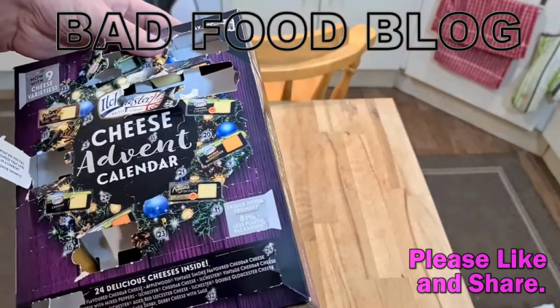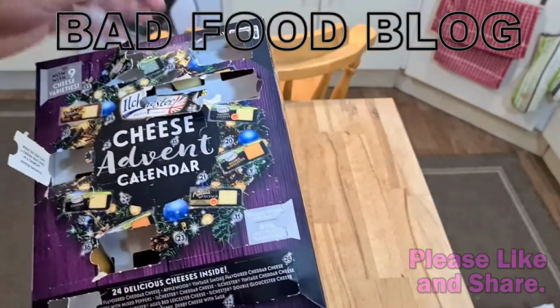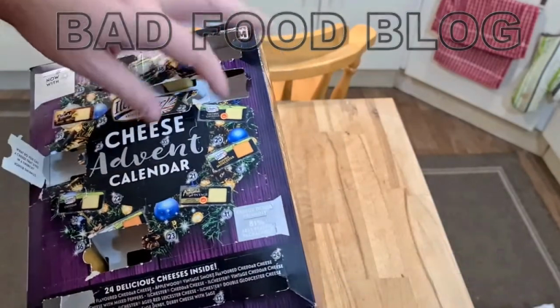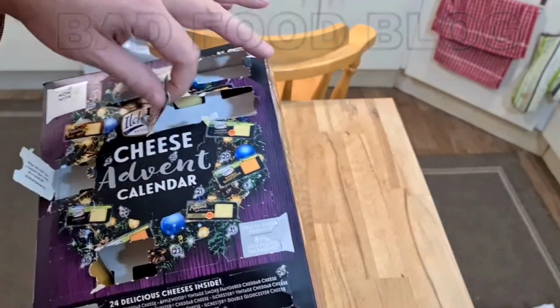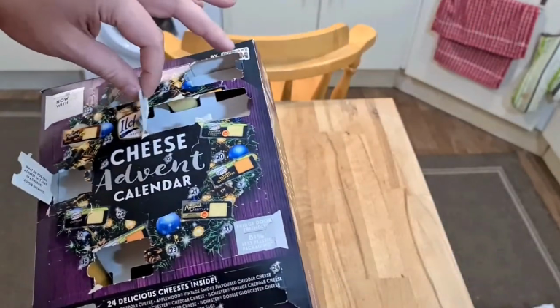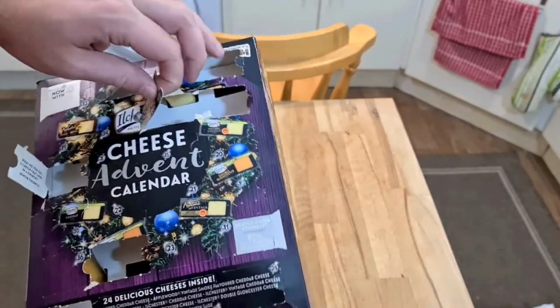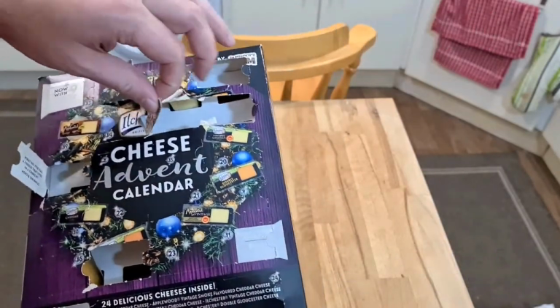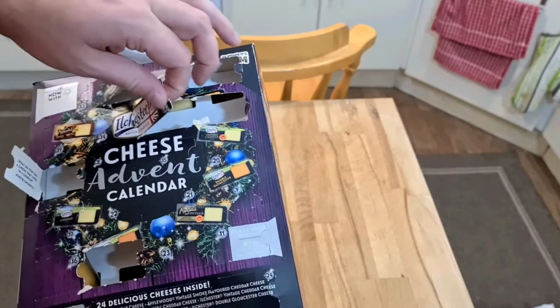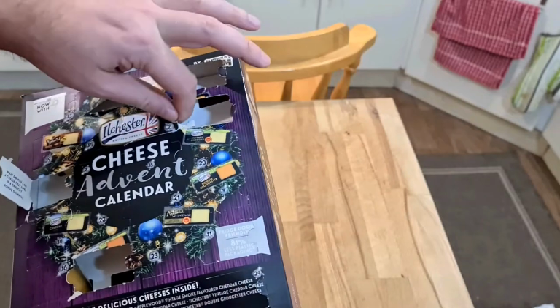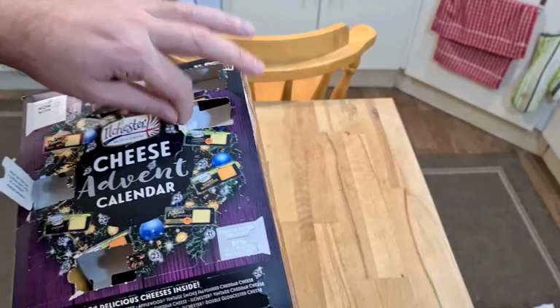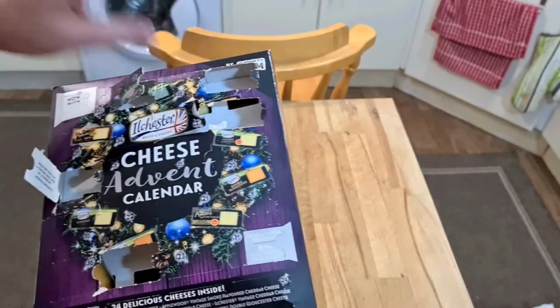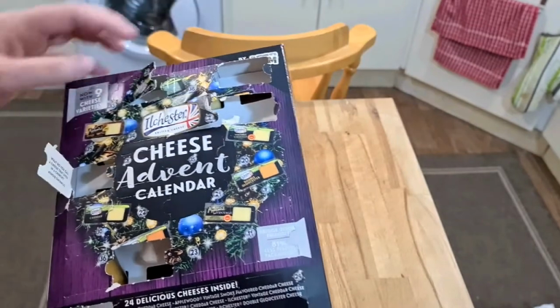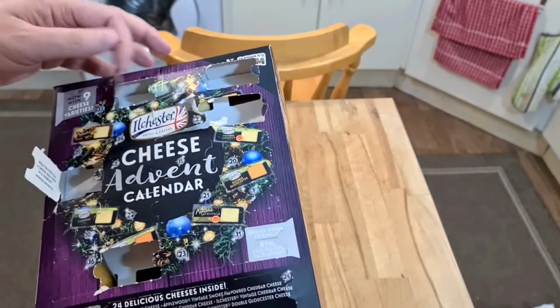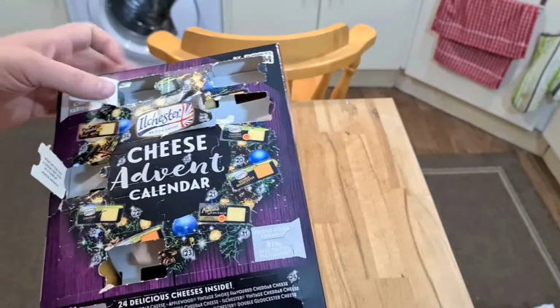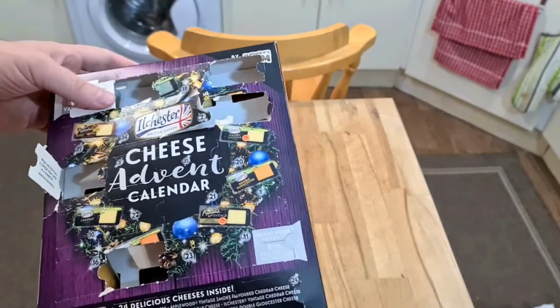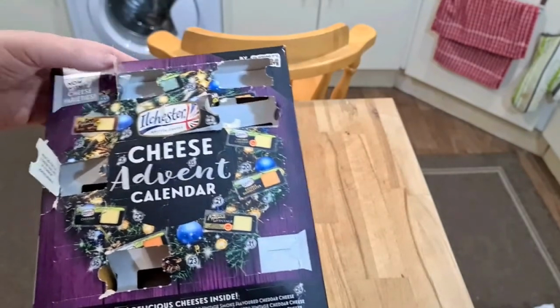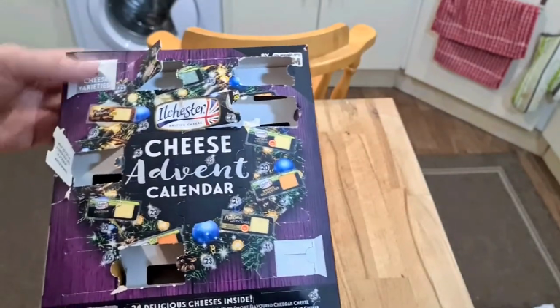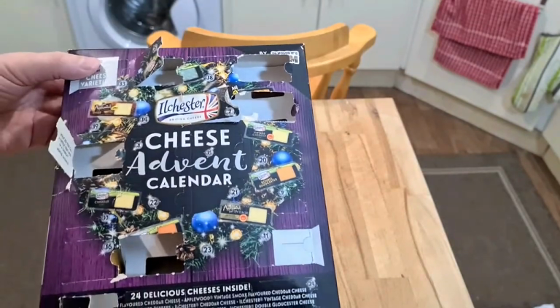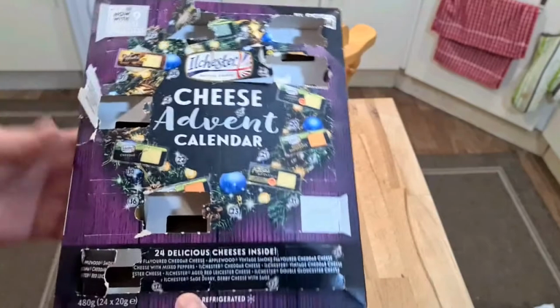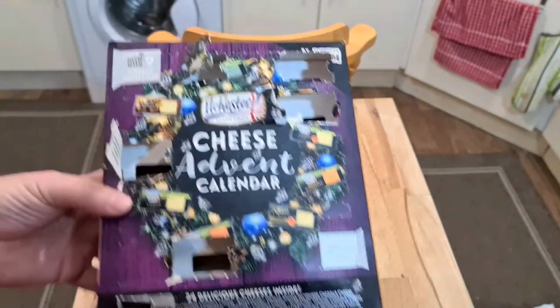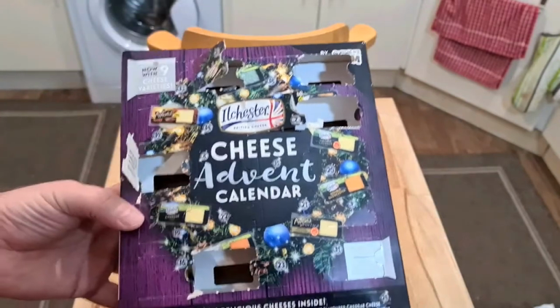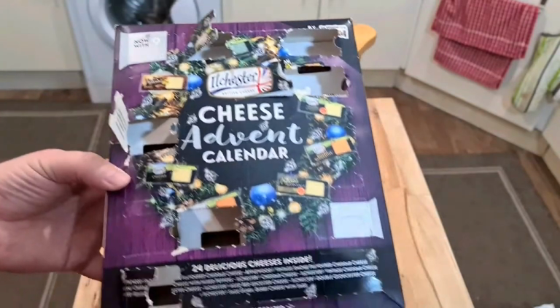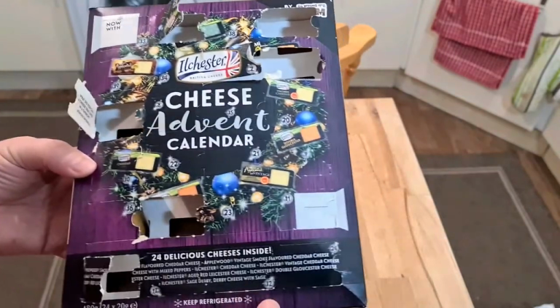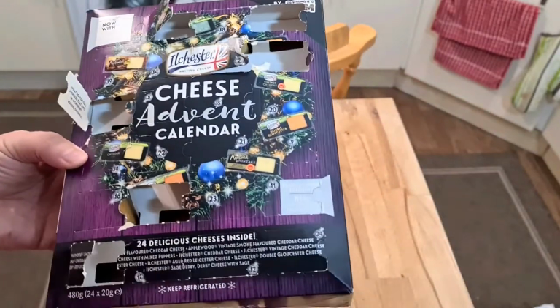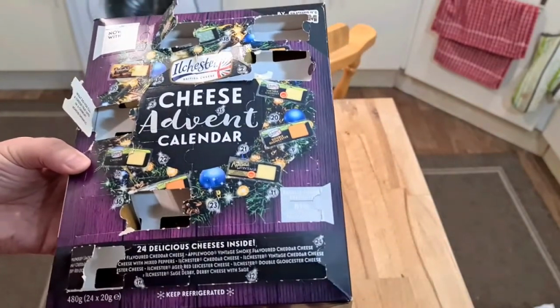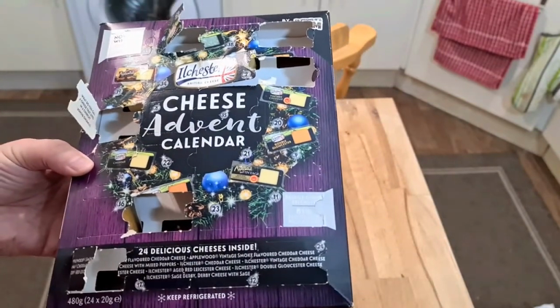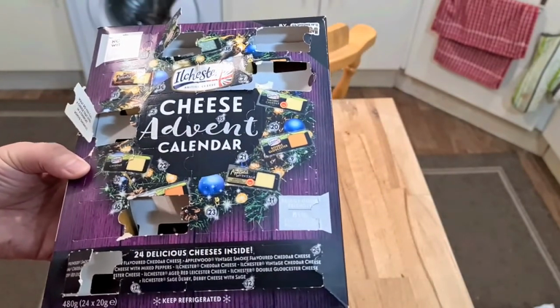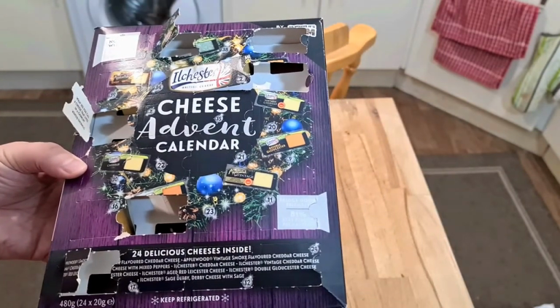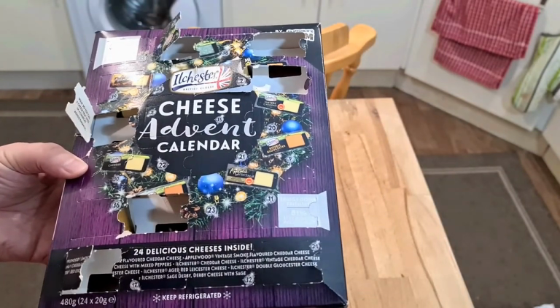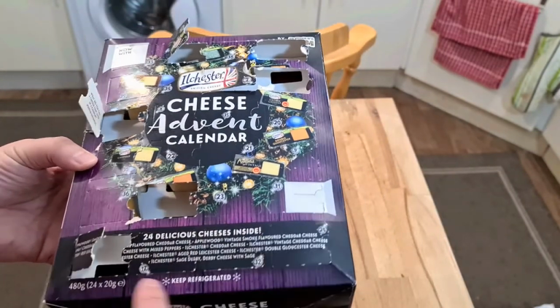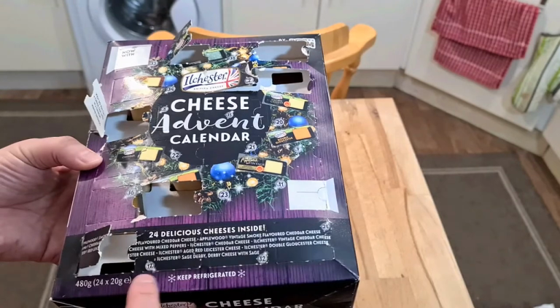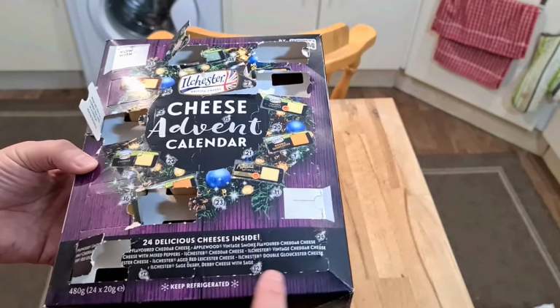That's 18, and this is falling apart because it's in the fridge and it gets damp, then it comes out the fridge and it gets less damp, and that just keeps happening to it. Keeping an advent calendar in the fridge isn't great, it would appear.